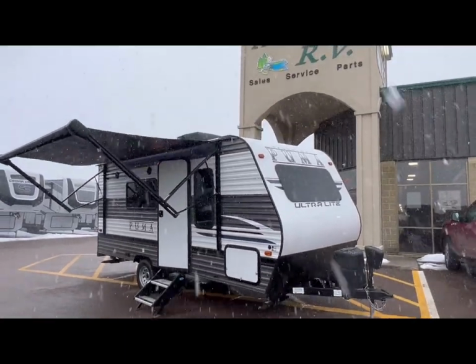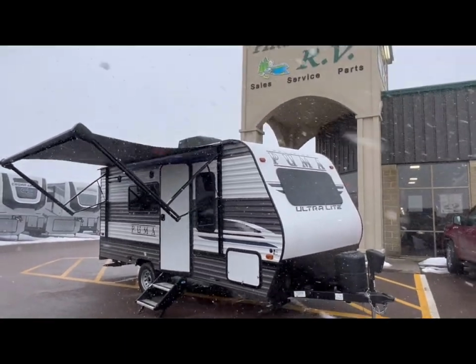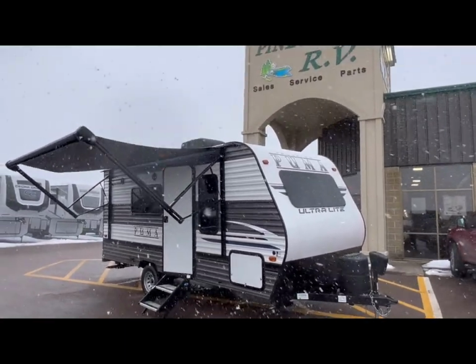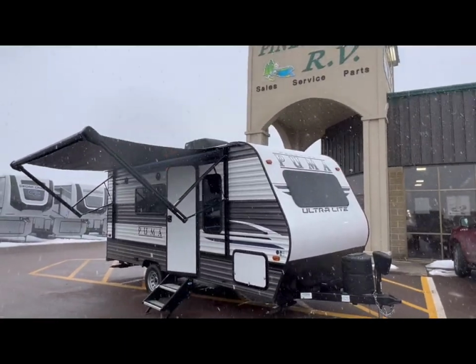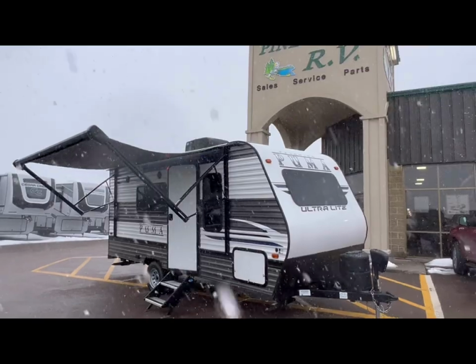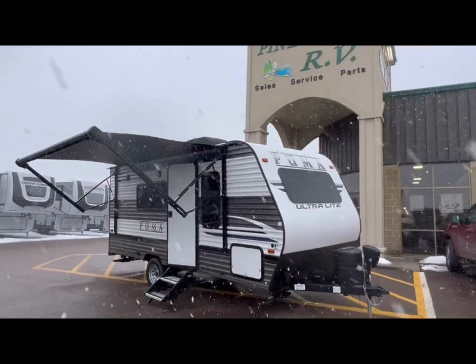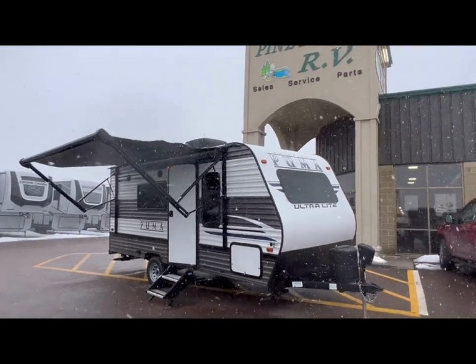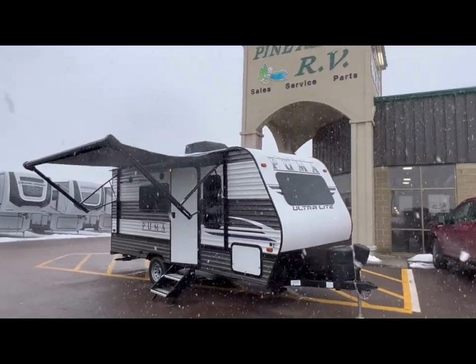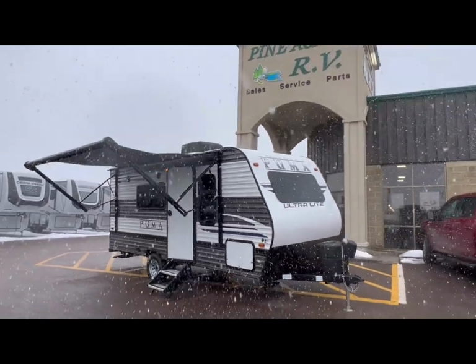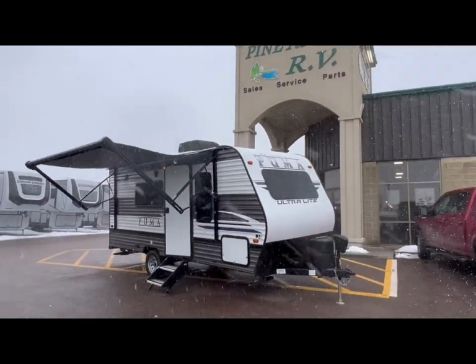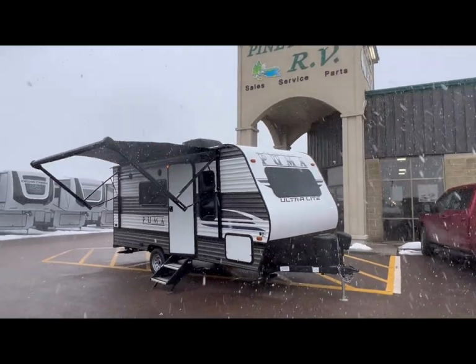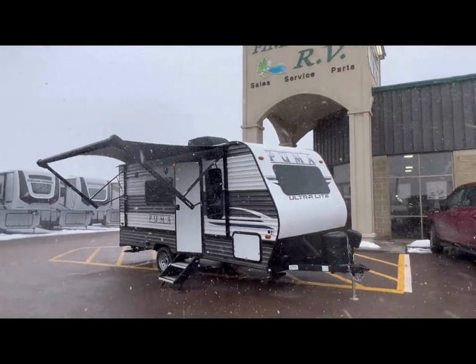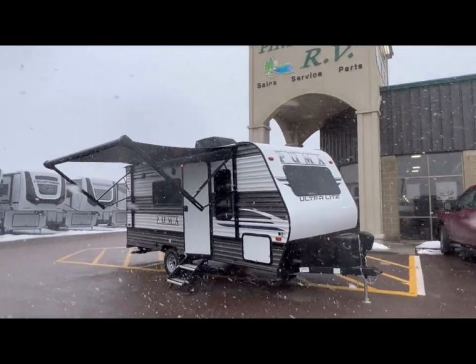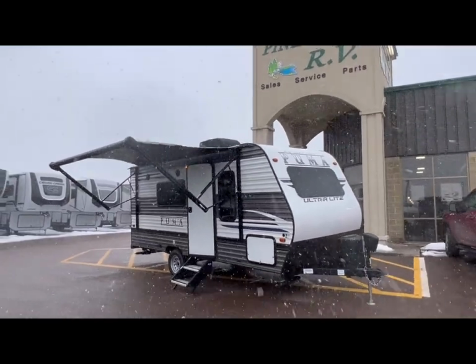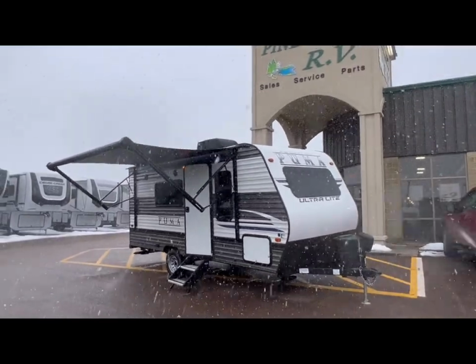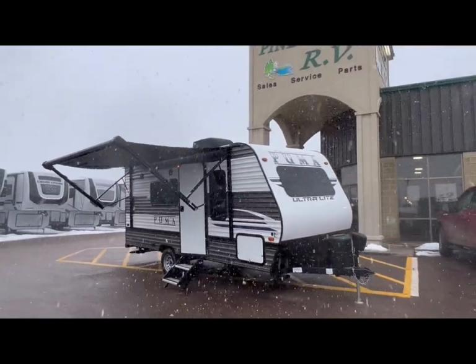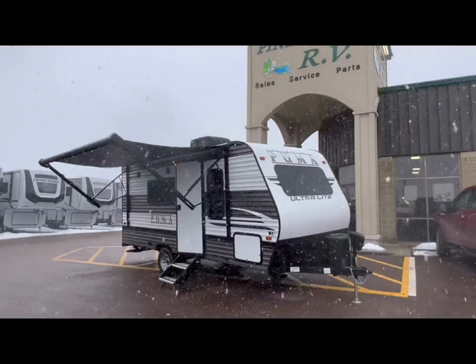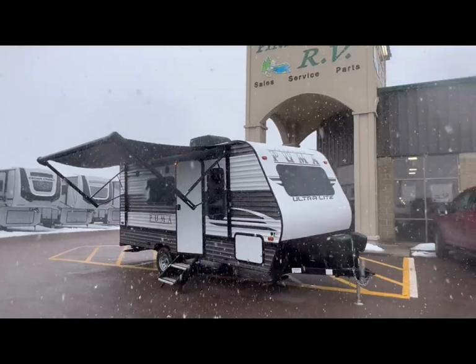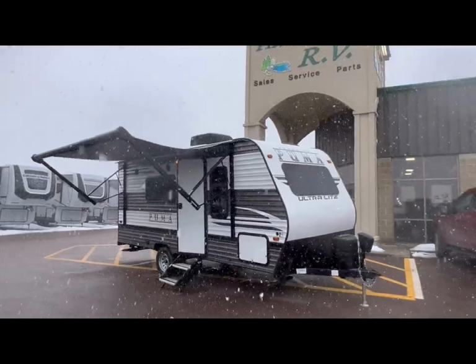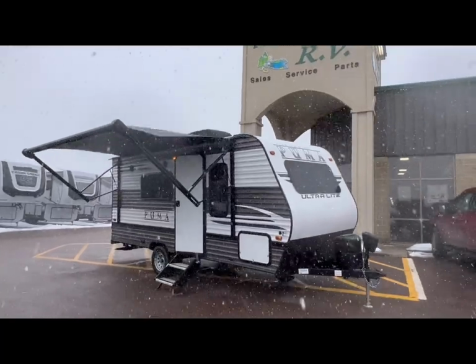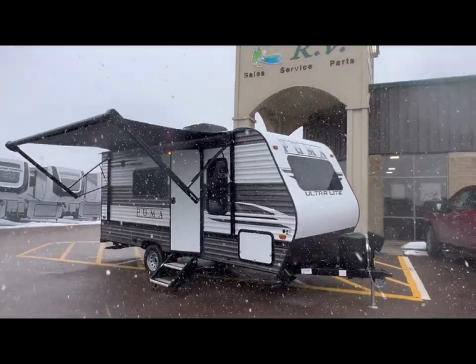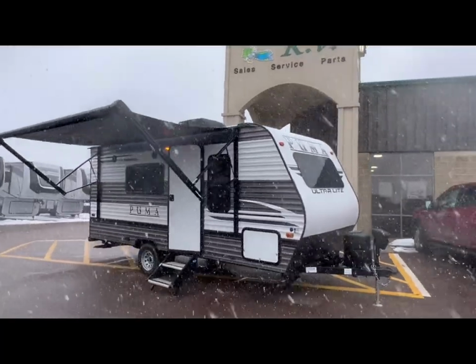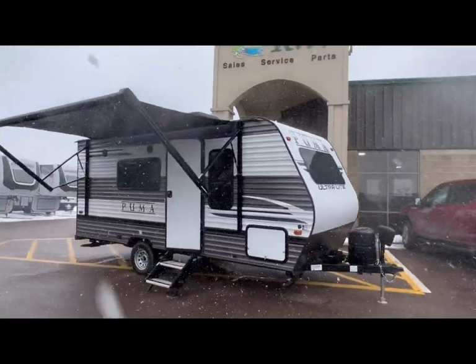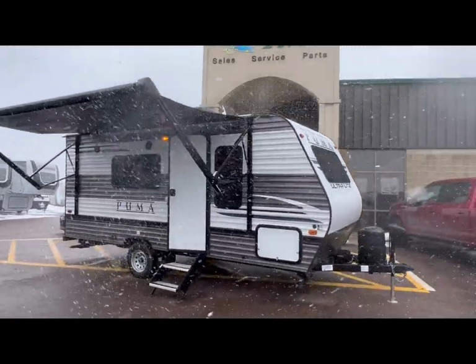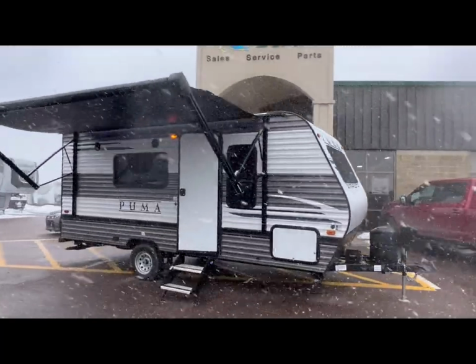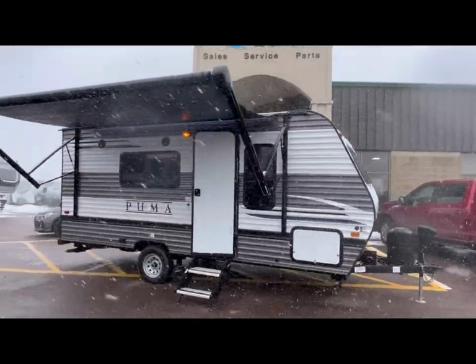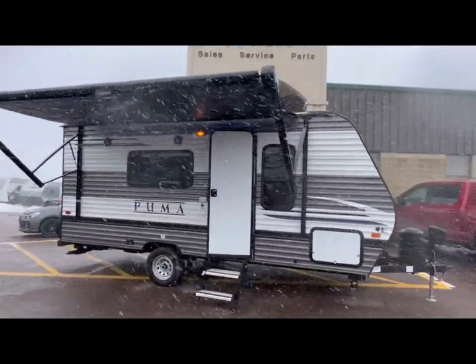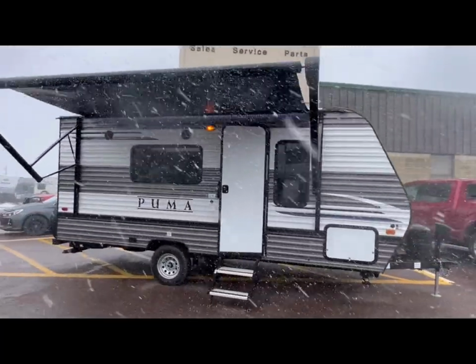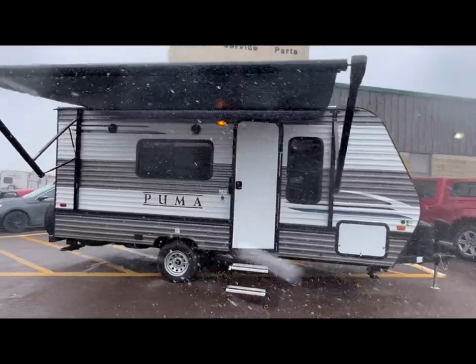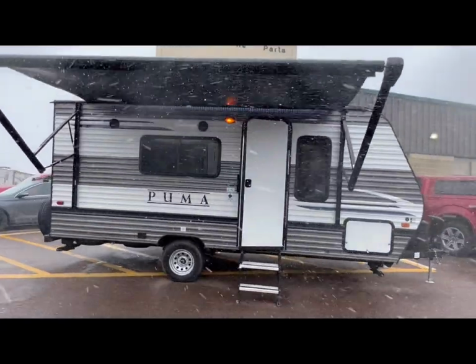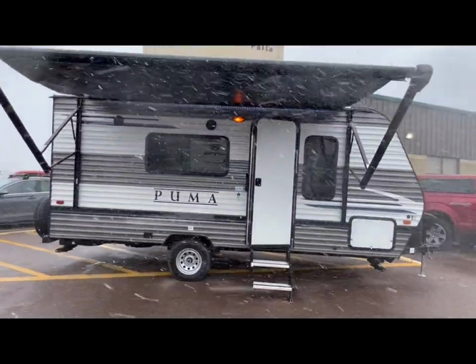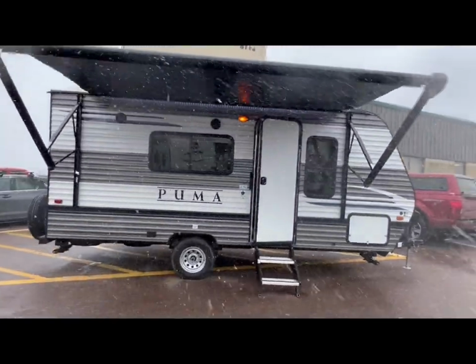It's April folks! It was sunny today. I thought I'd come out and do another video, but looks like Mr. Weatherman decided to snow. What the heck? Alright, let's take a look.